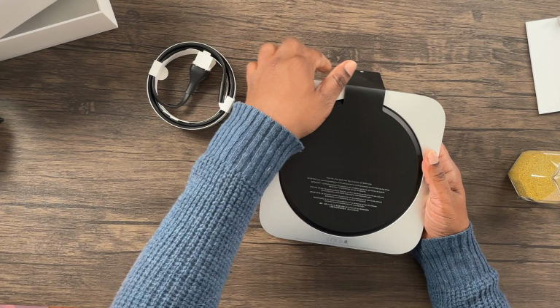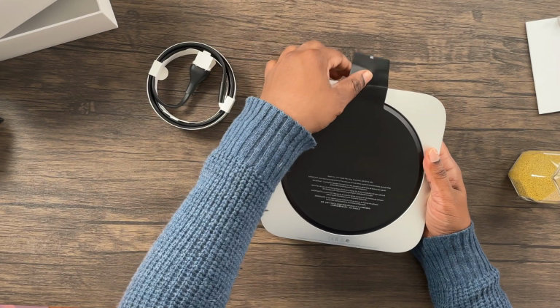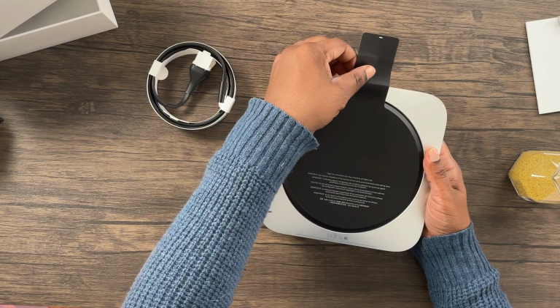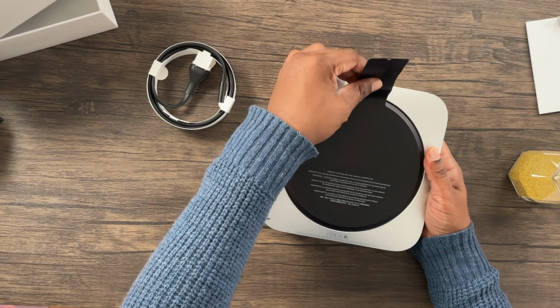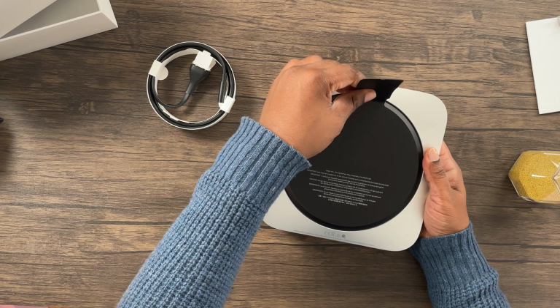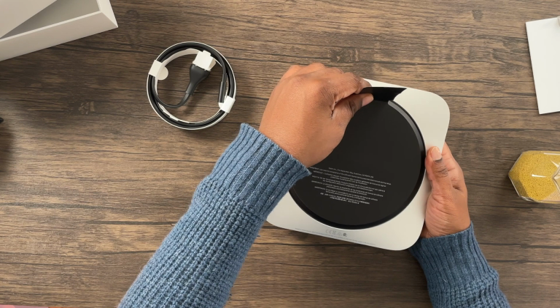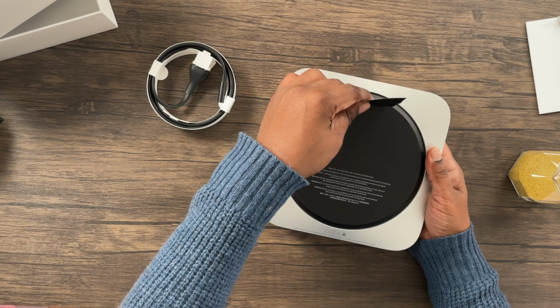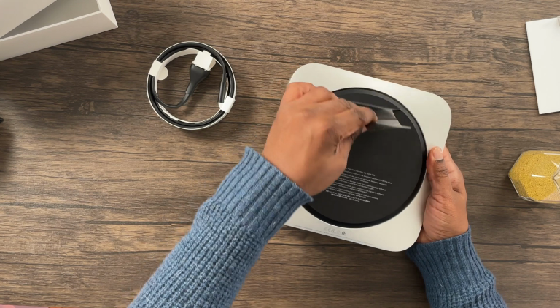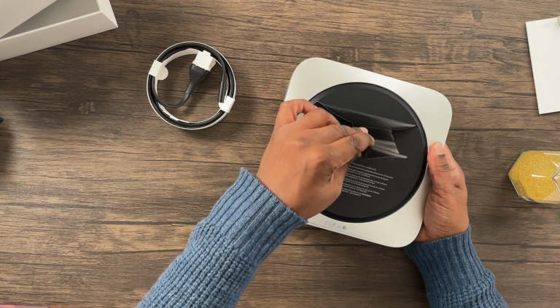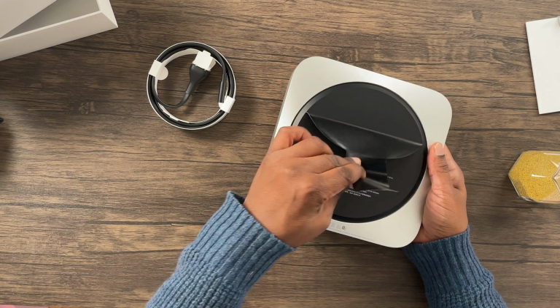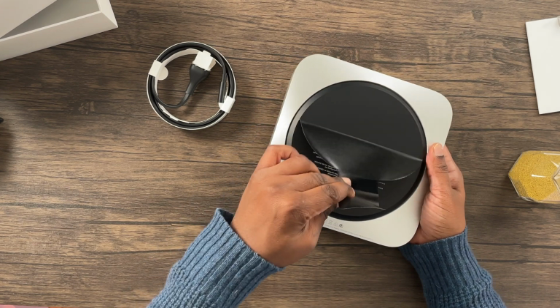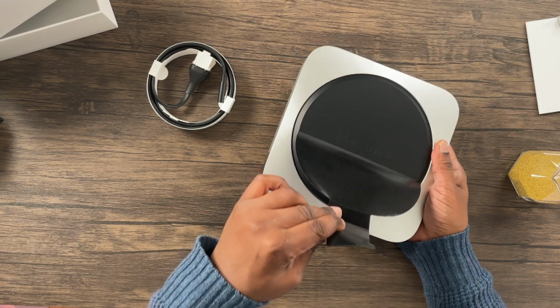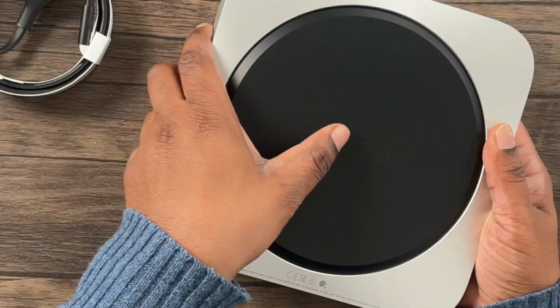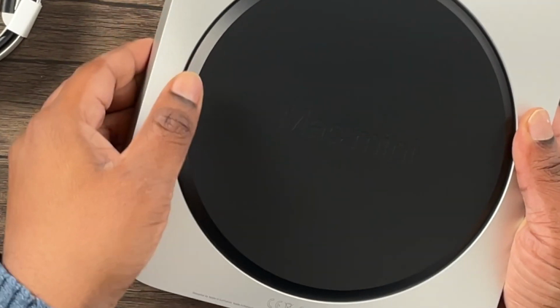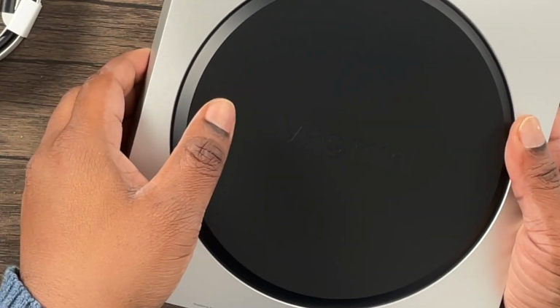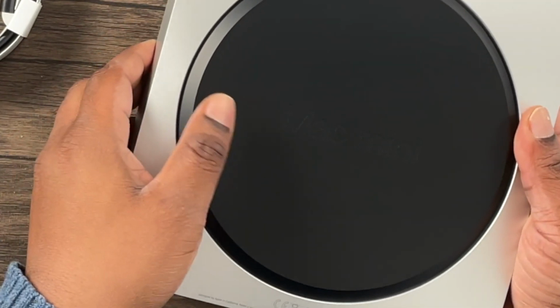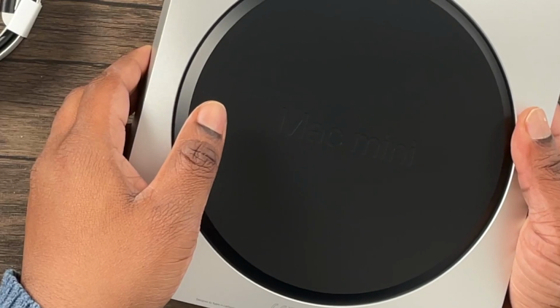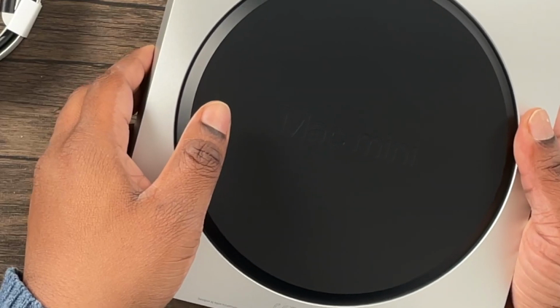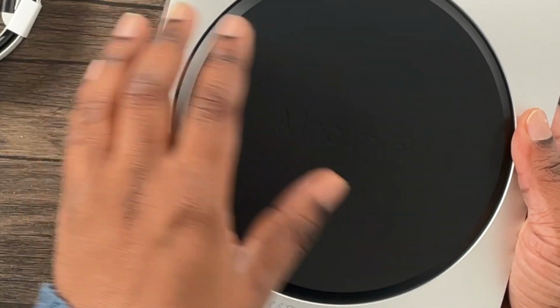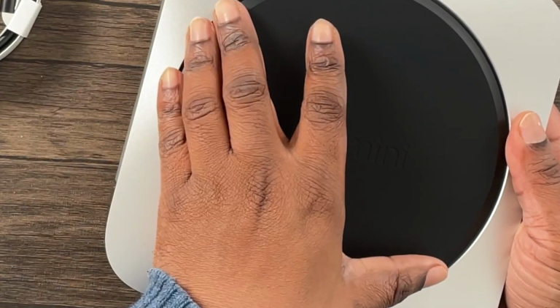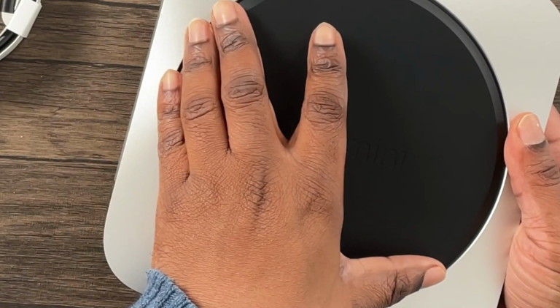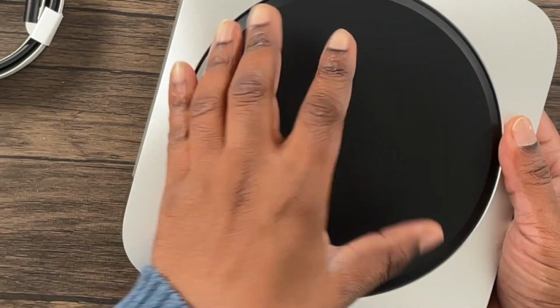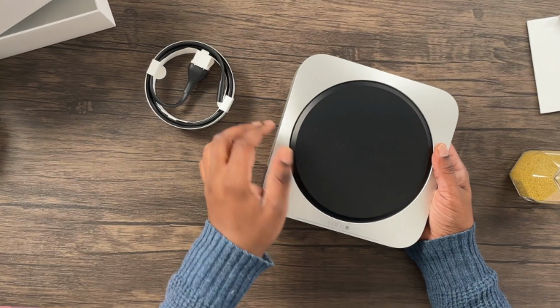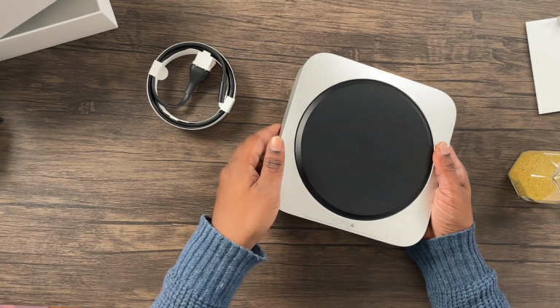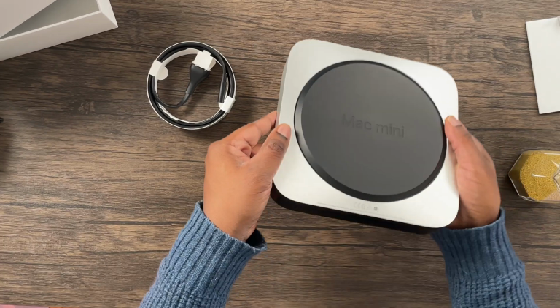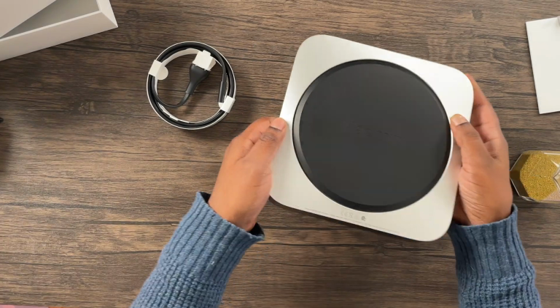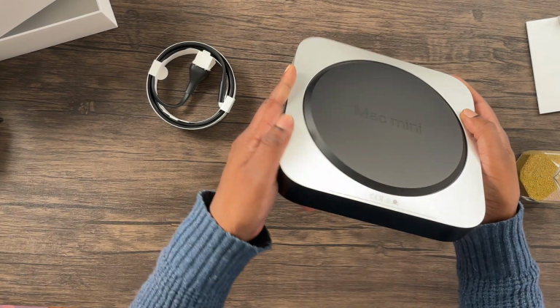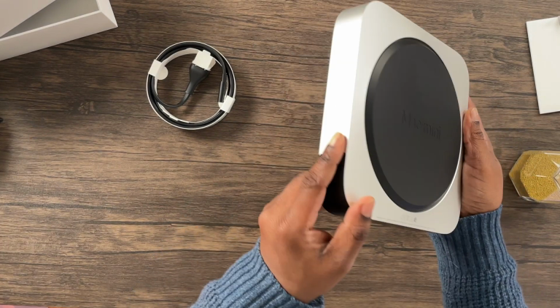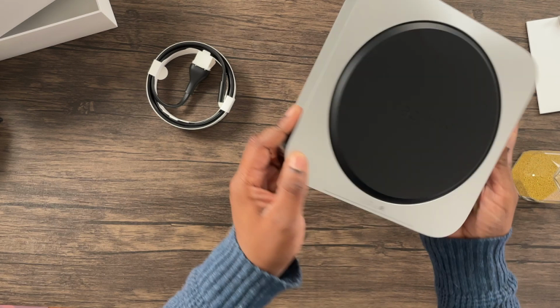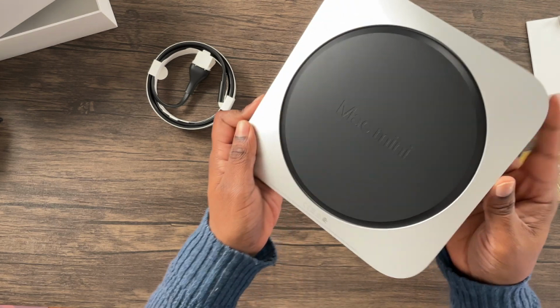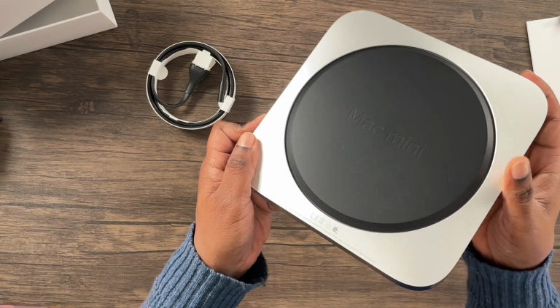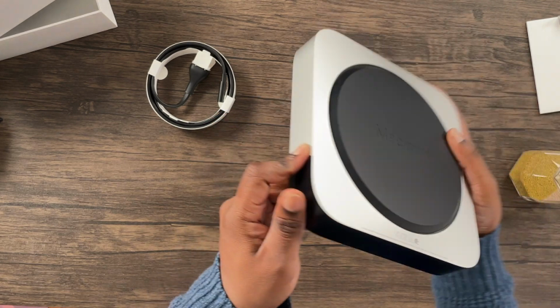Let me unpeel the bottom — it has 'Mac mini' etched into the bottom of the Mac mini. Pretty cool. Let's take a look at the back.